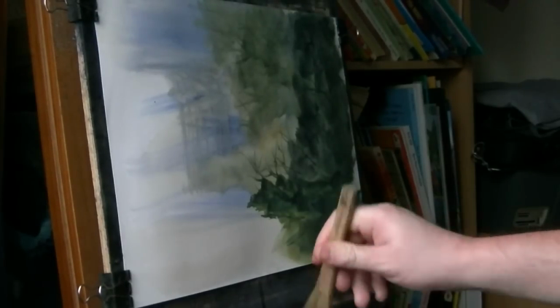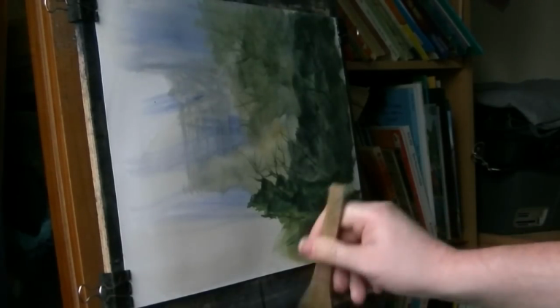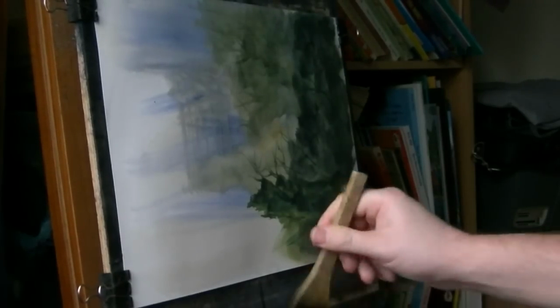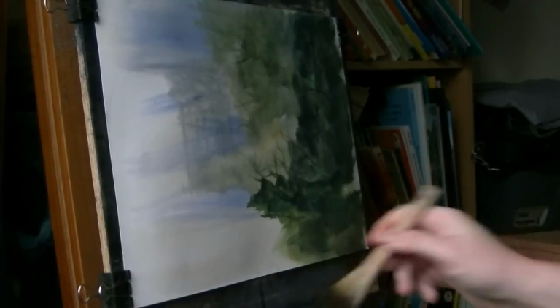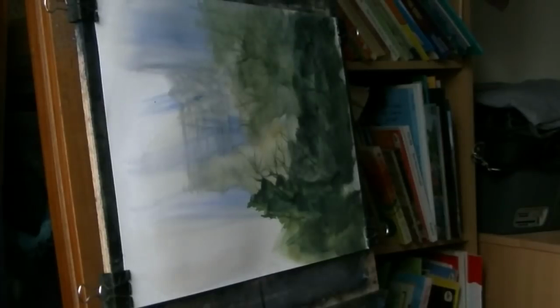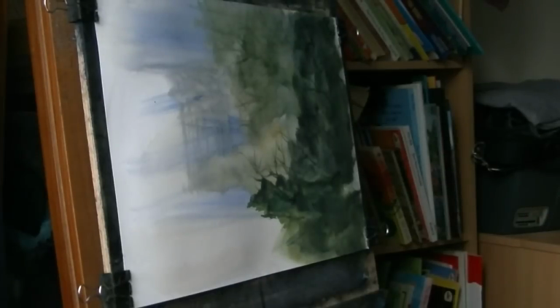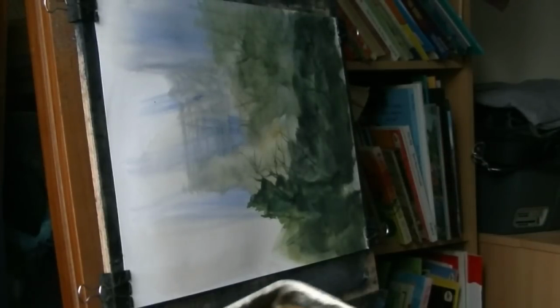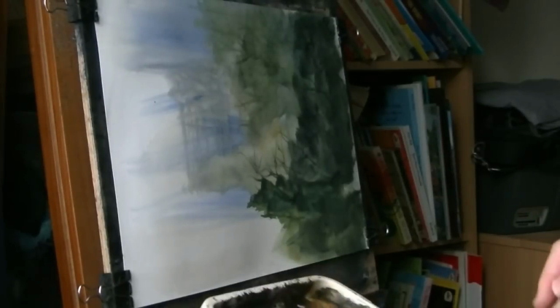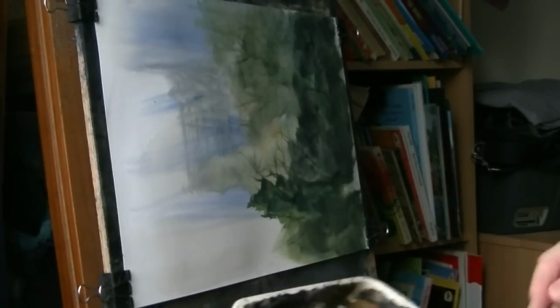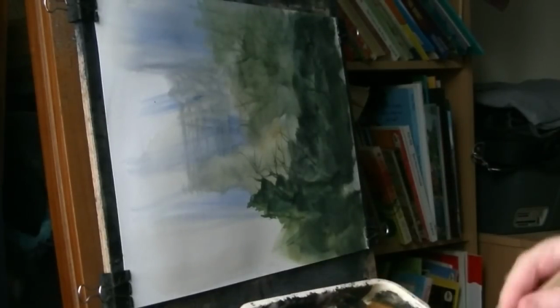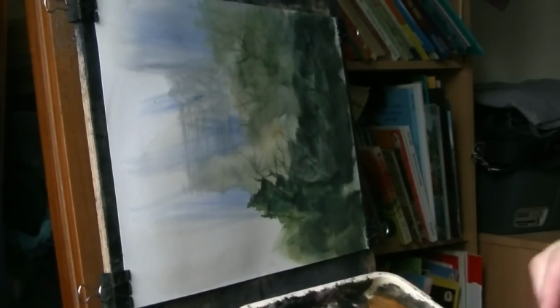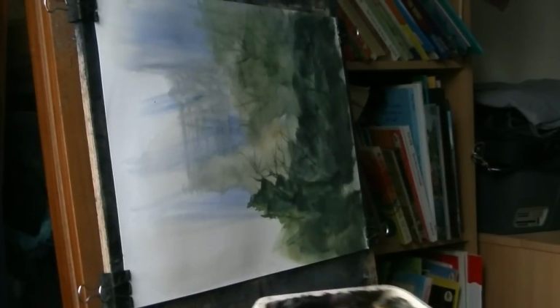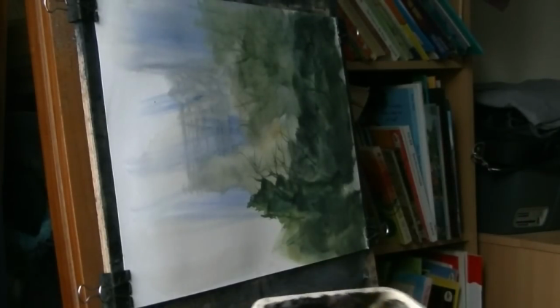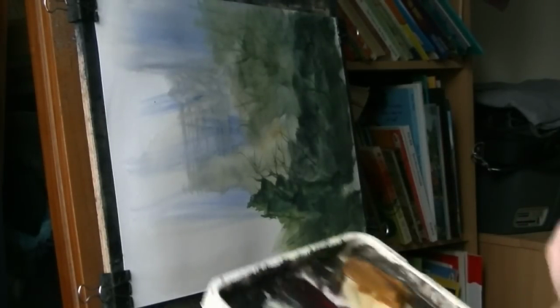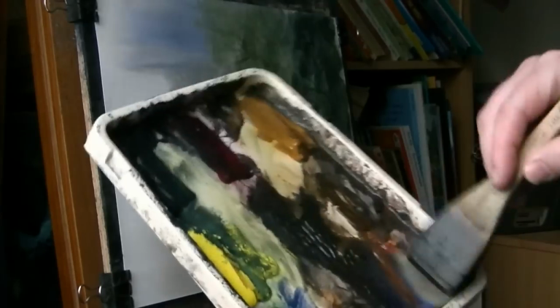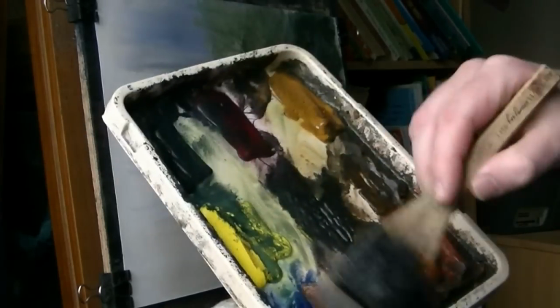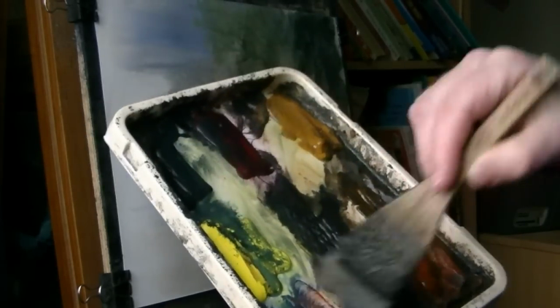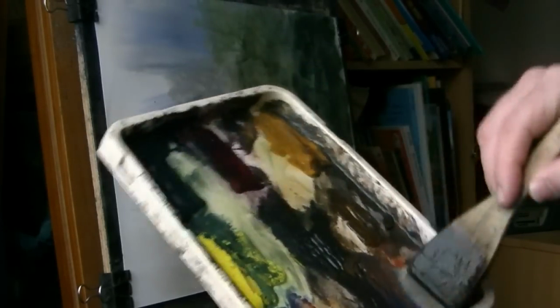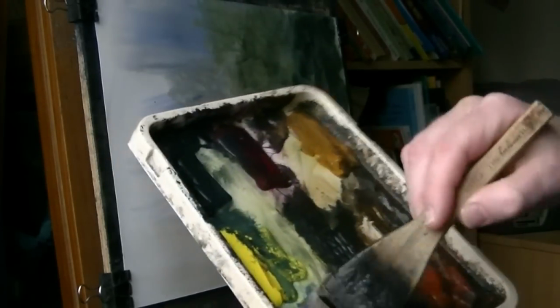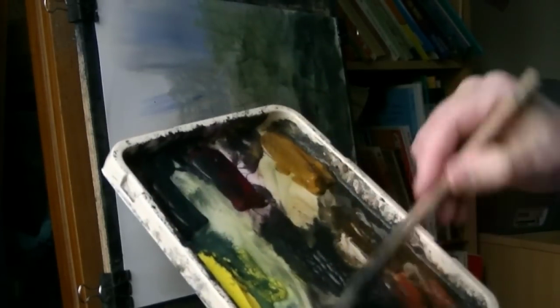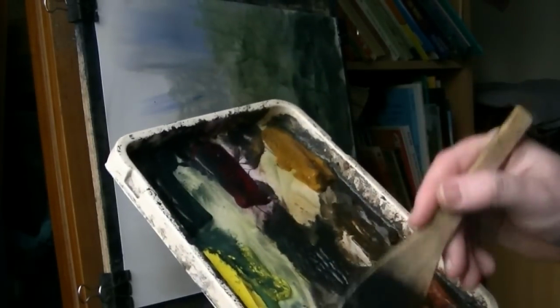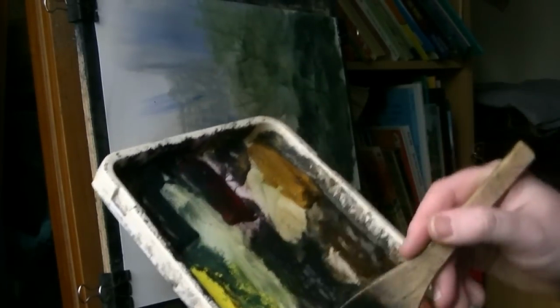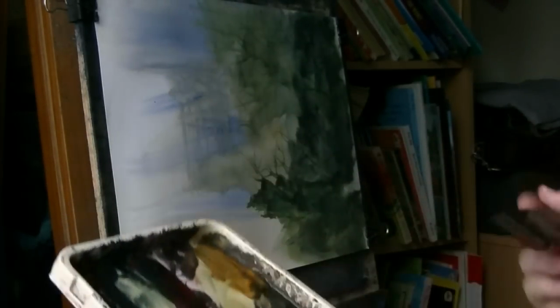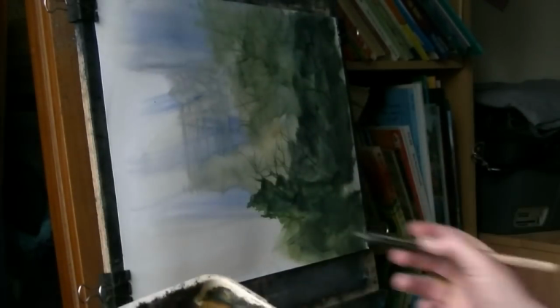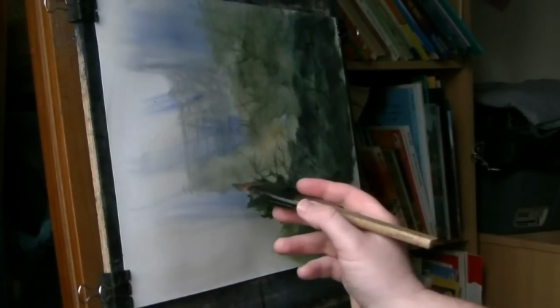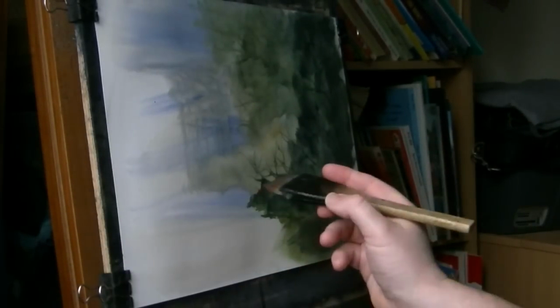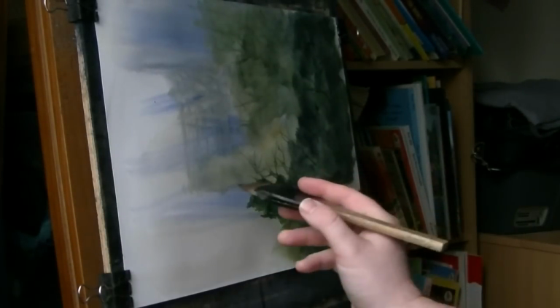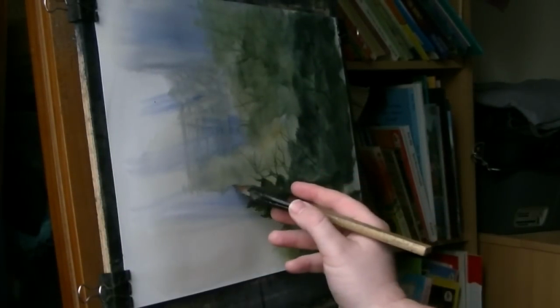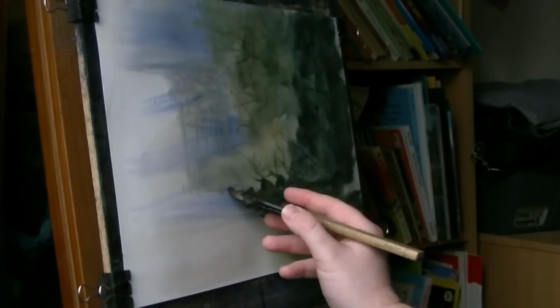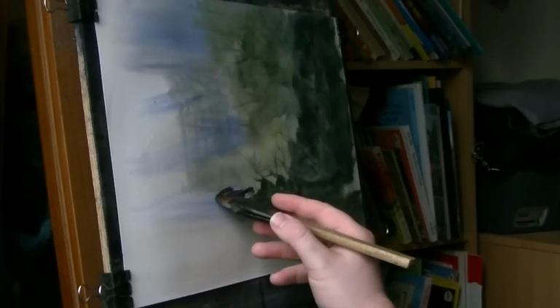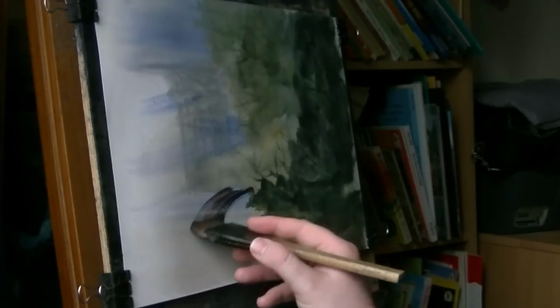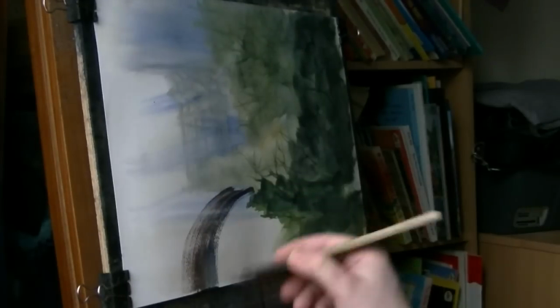What I might do is just get this pathway in. I'm using light red and ultramarine. And then there's just like a path that just comes over the hill.